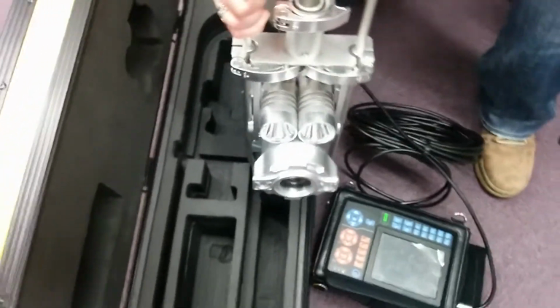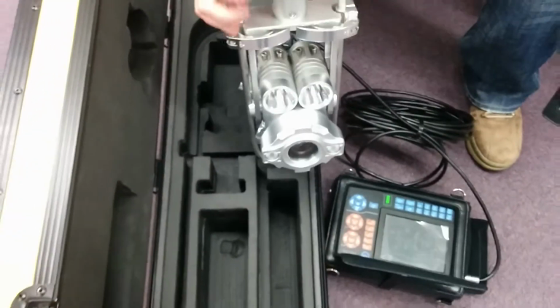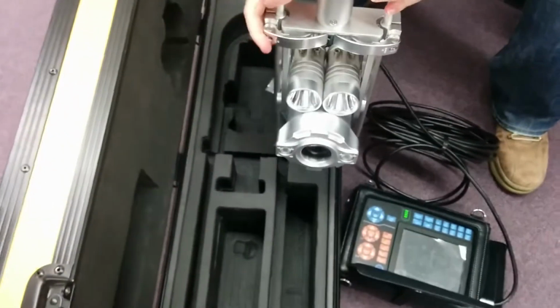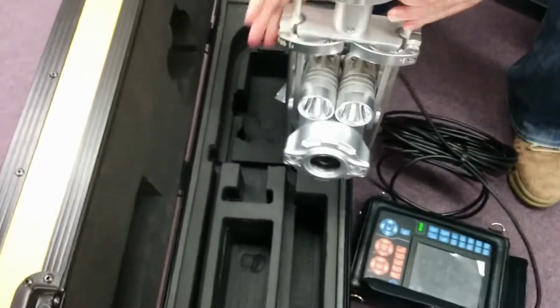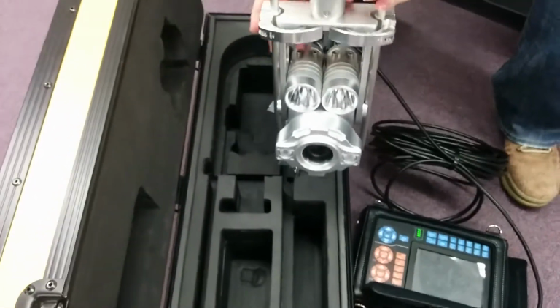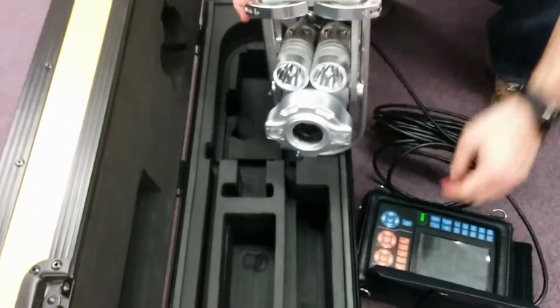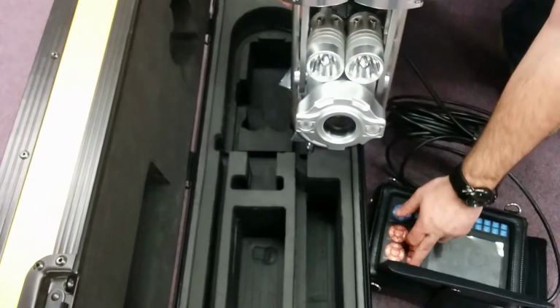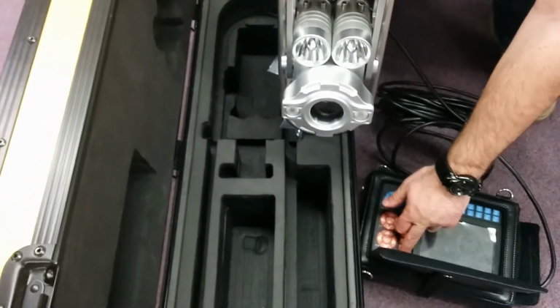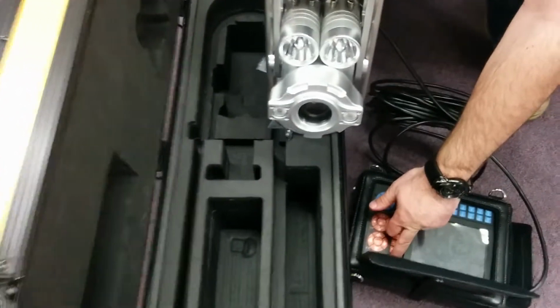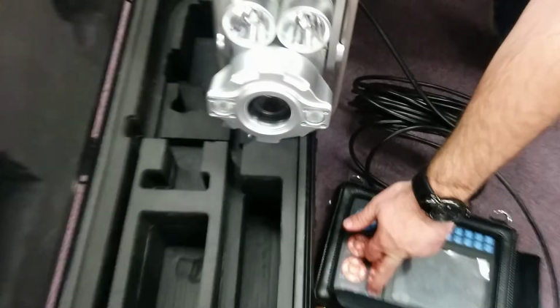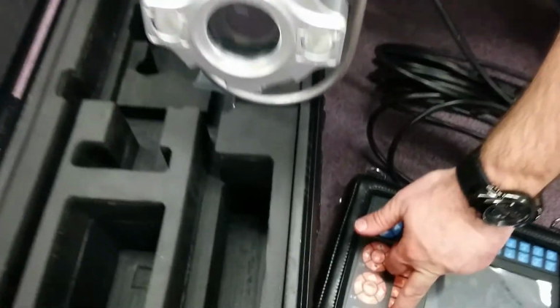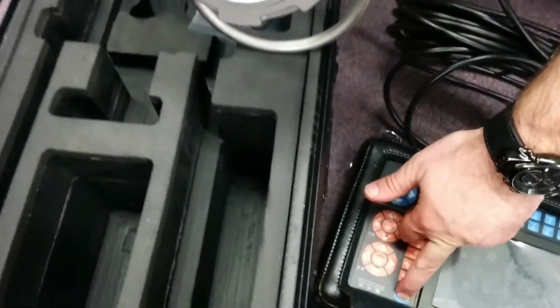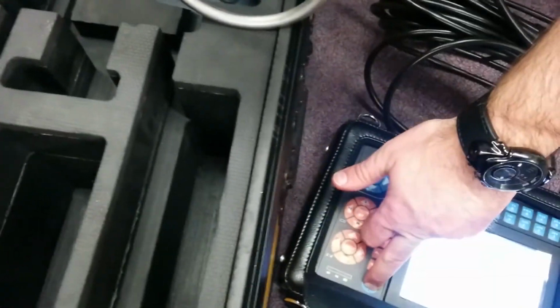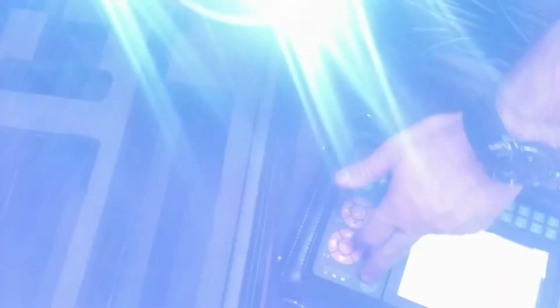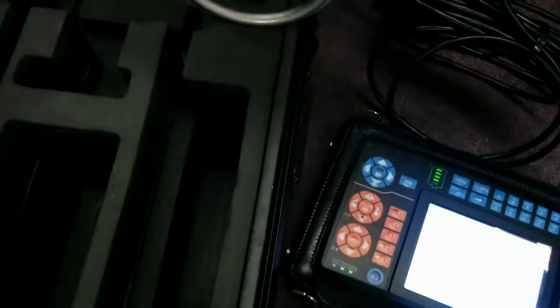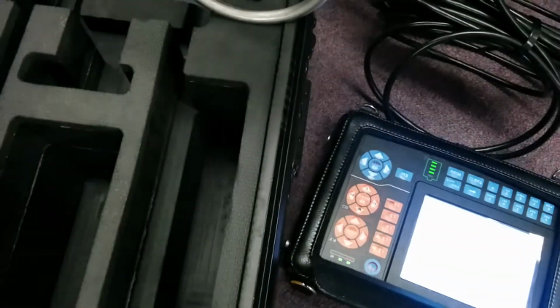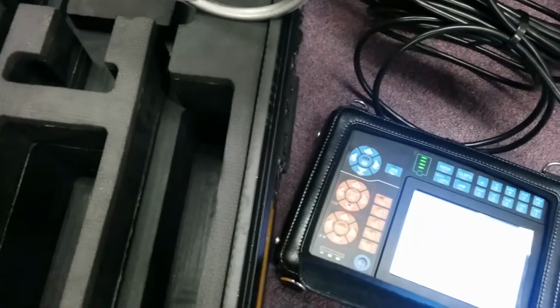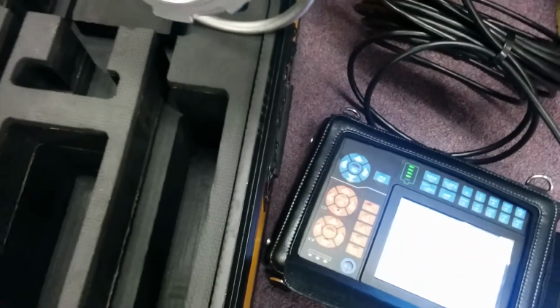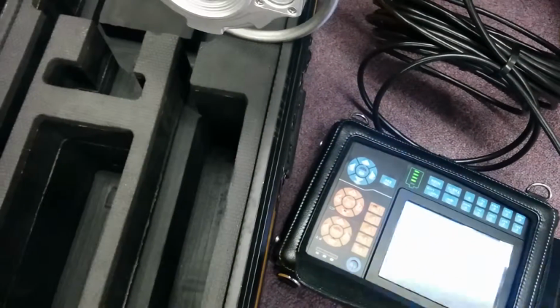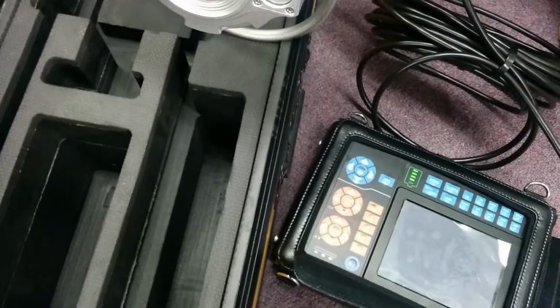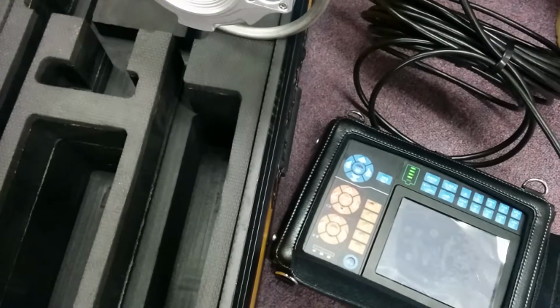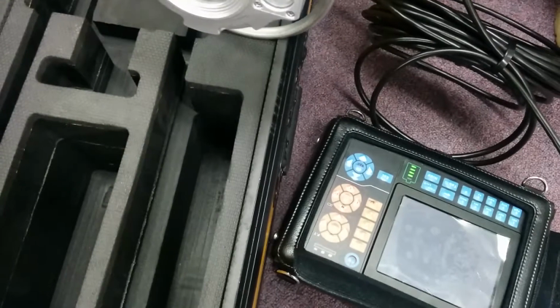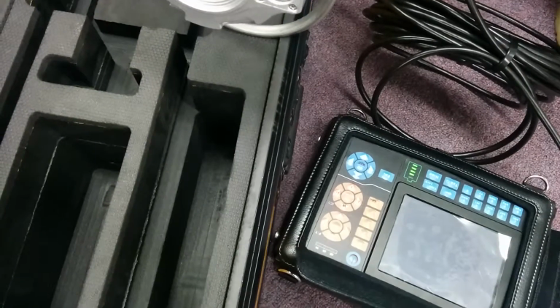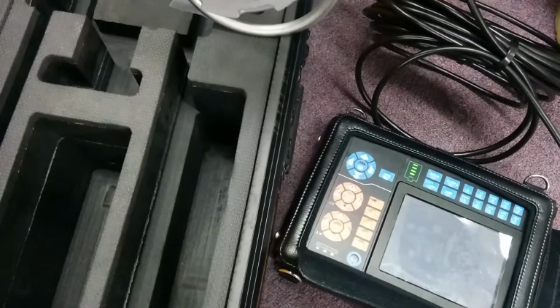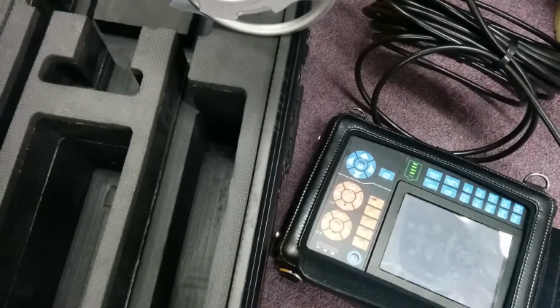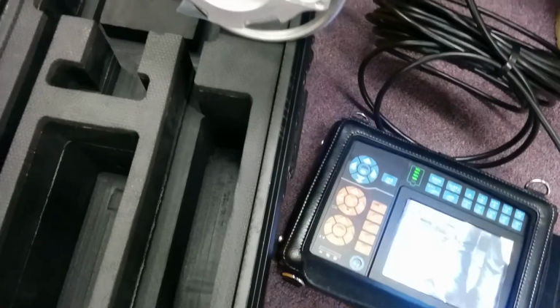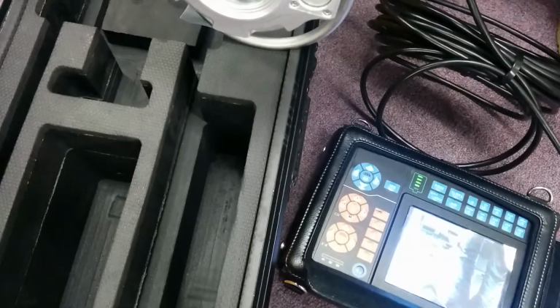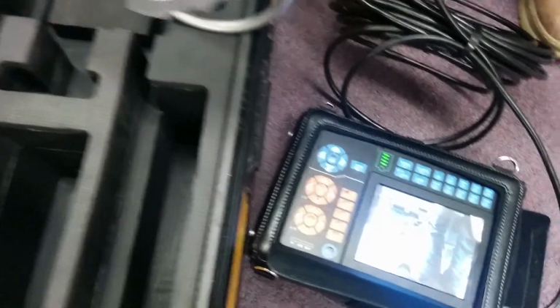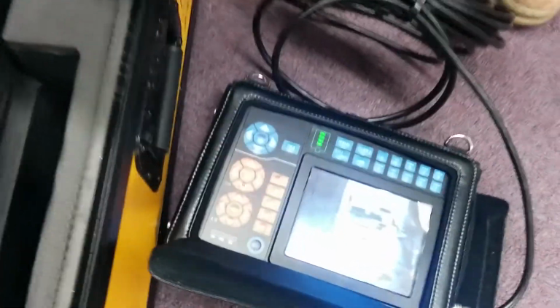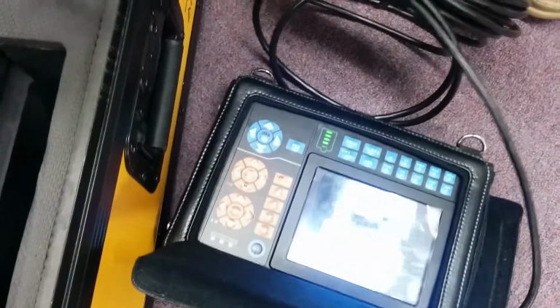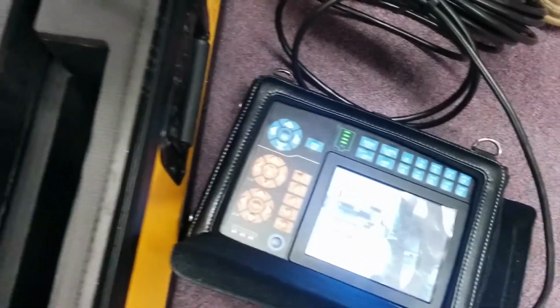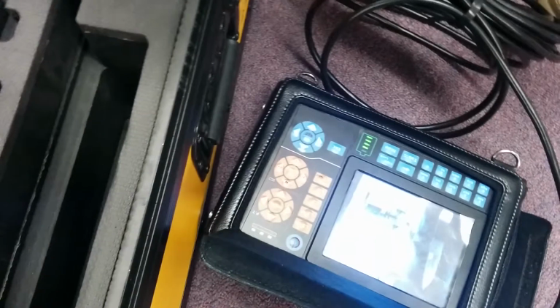Turn around to the front of the camera and push down the power button on the monitor. That's going to flash on and you should have your working image right away.